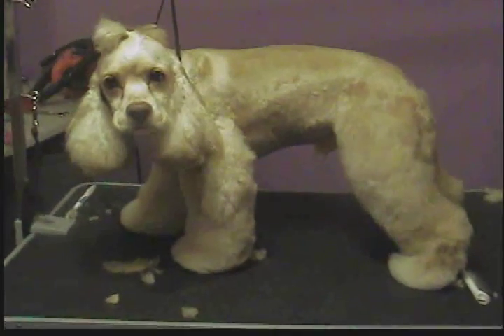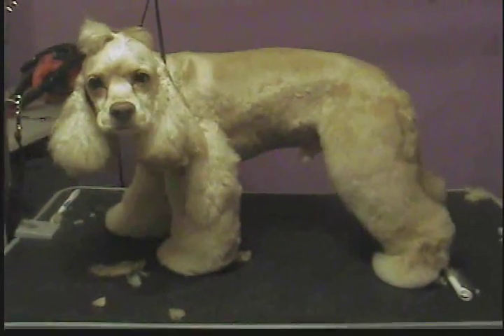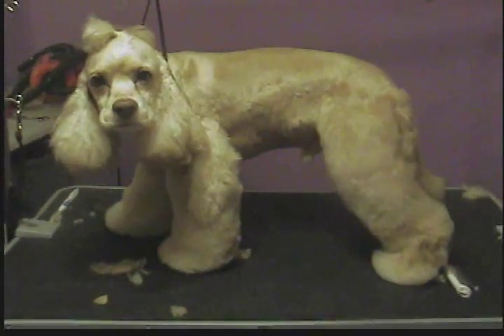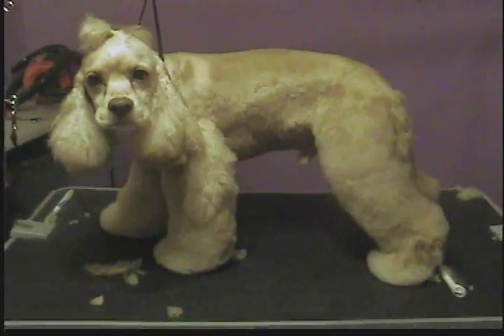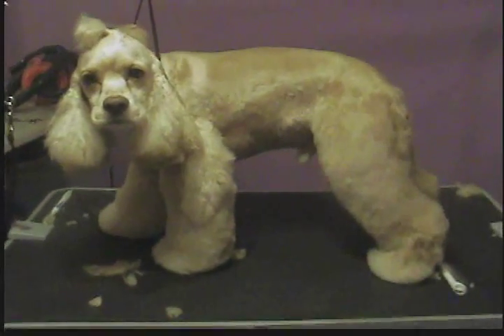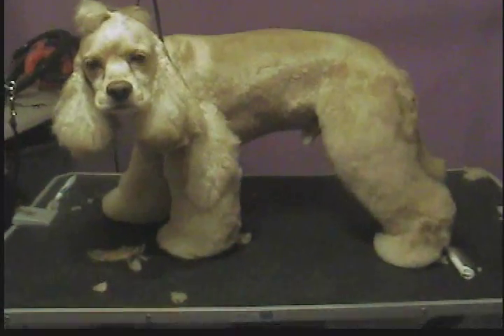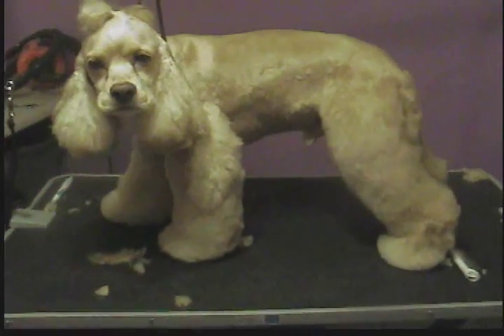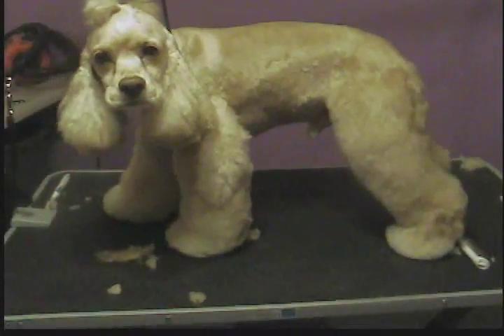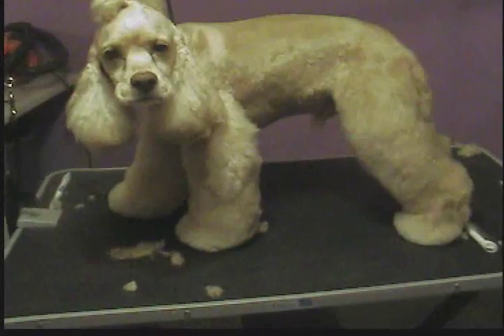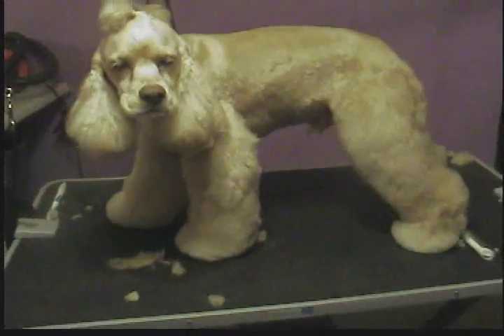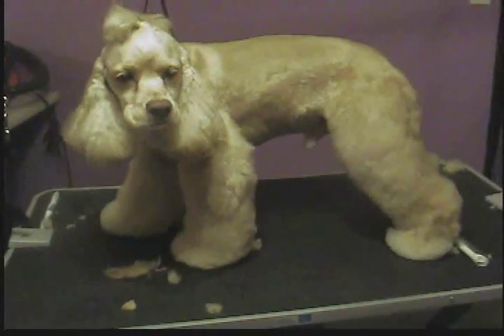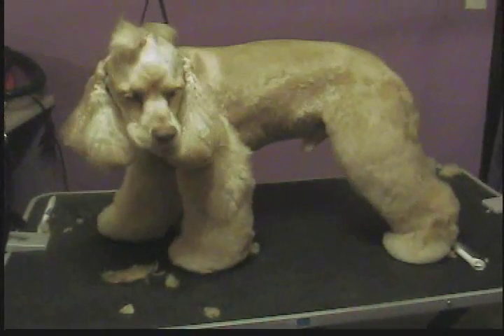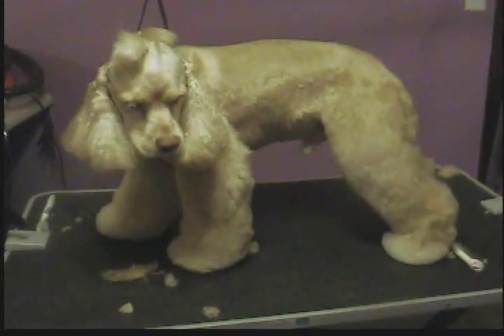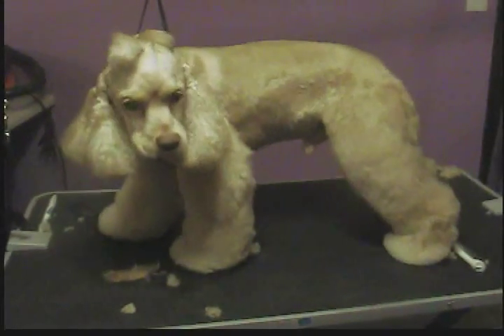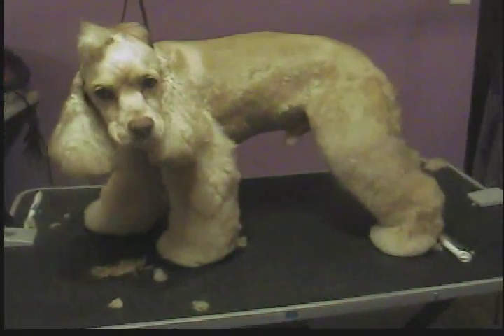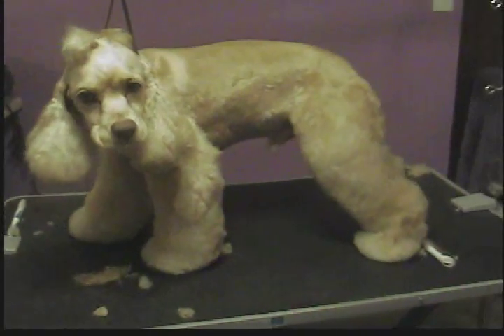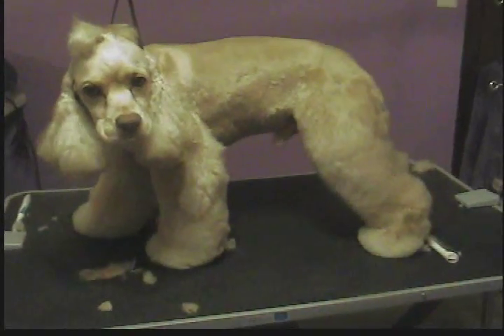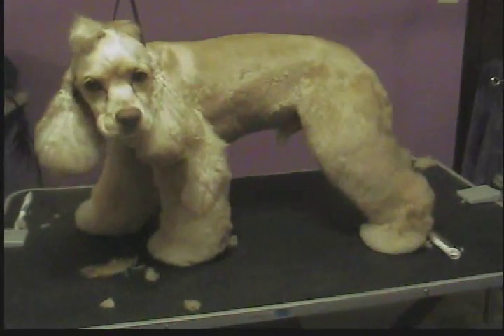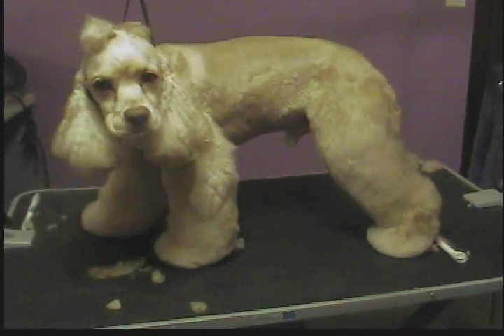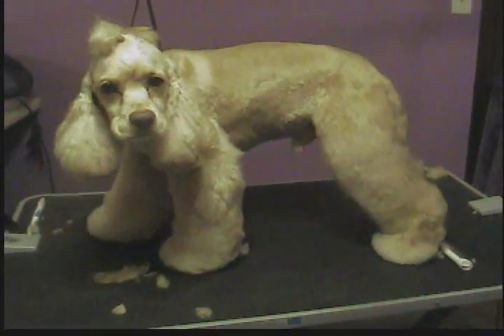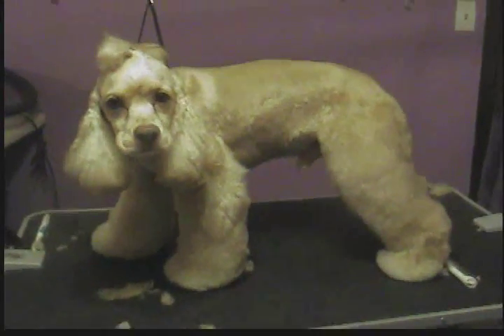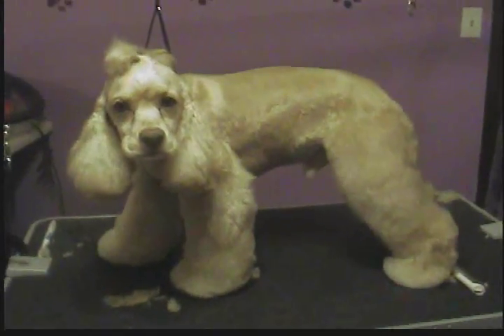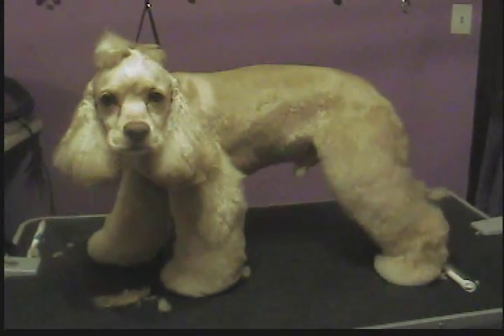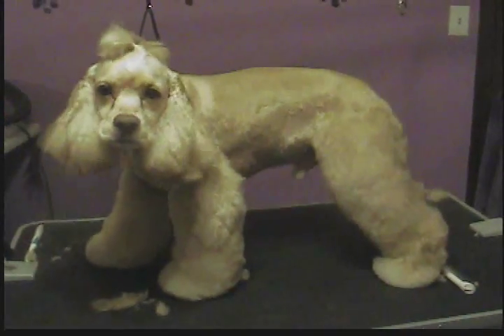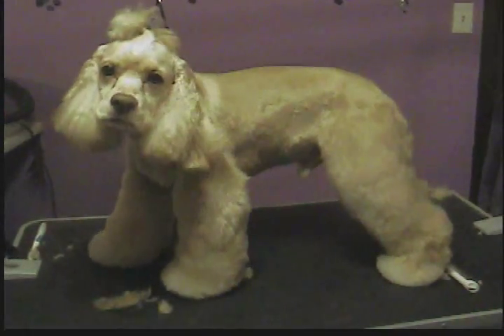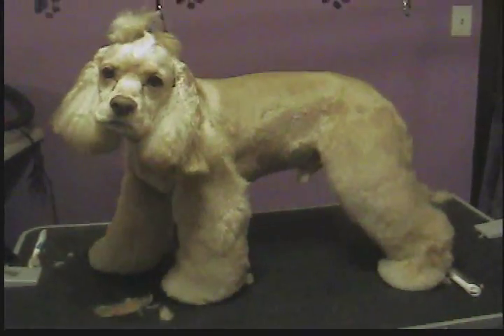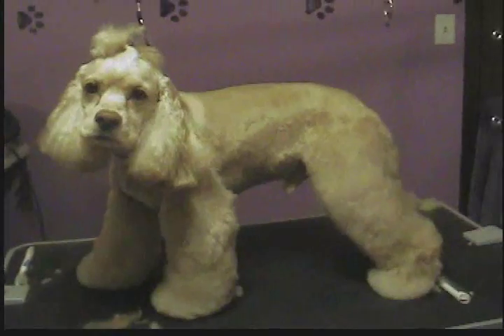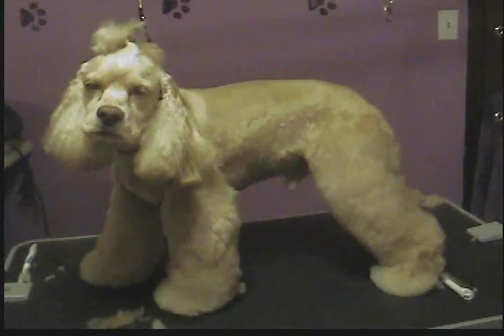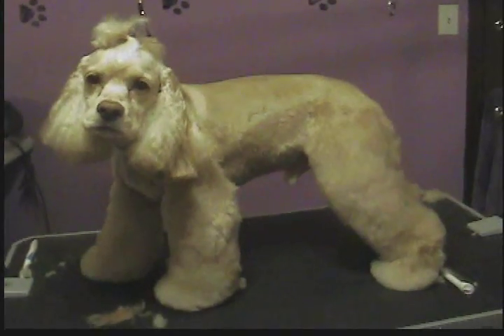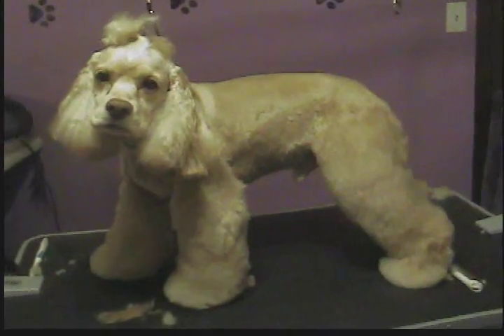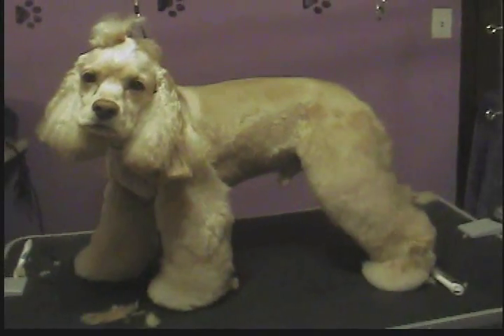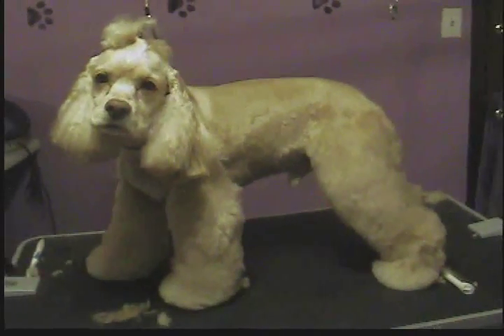Basically, there is my Nugget in his very, very cute summer cut — I call it "legs." Hope you enjoyed. Thanks for watching. Bye.